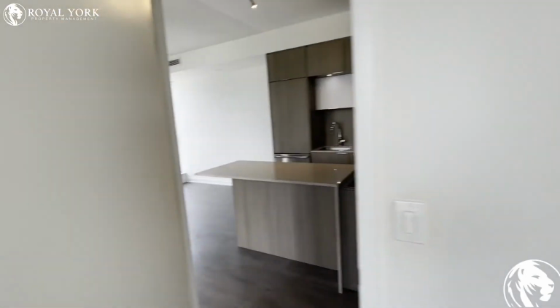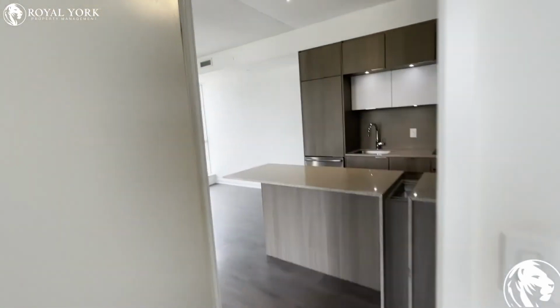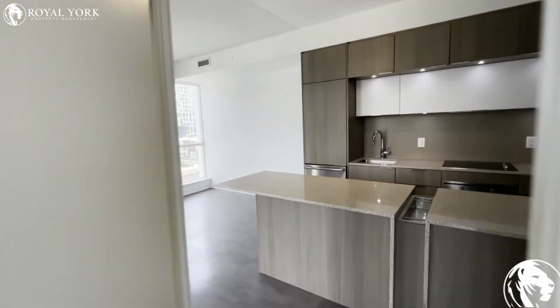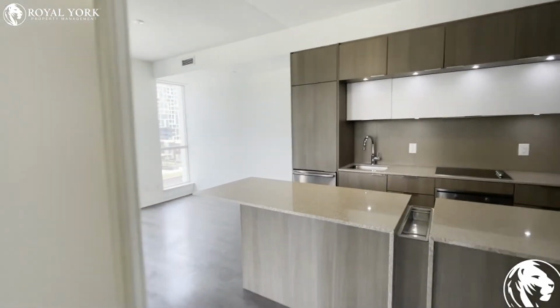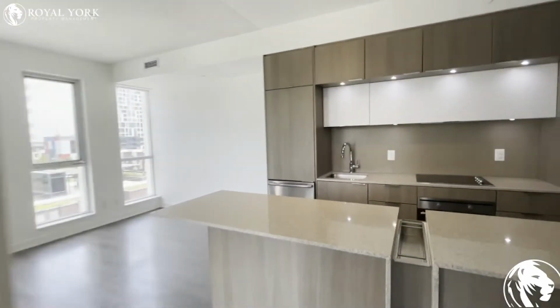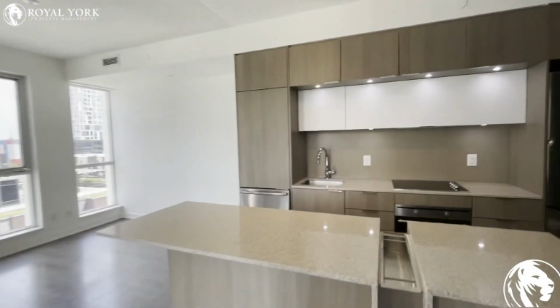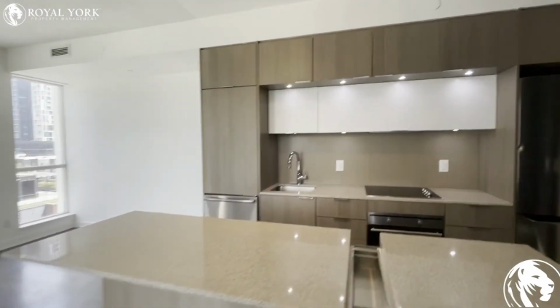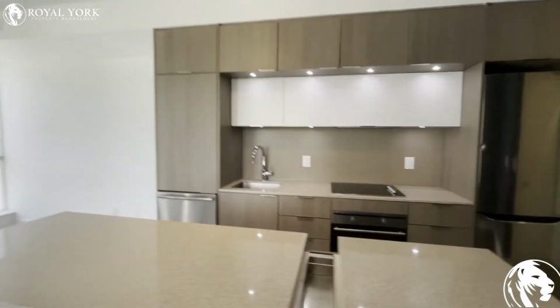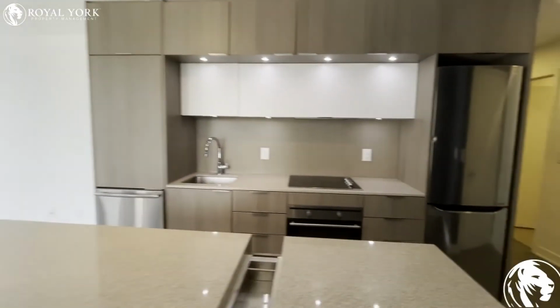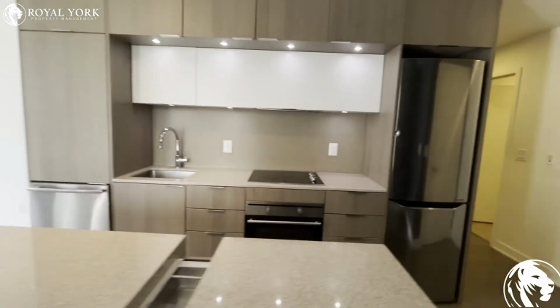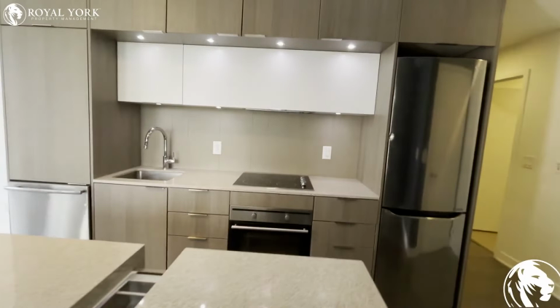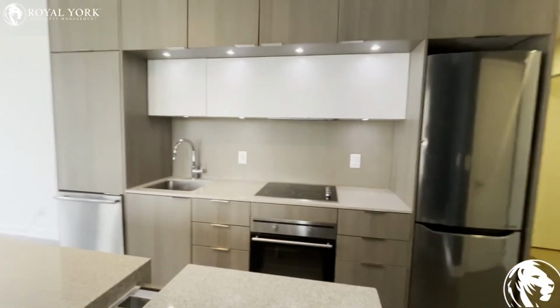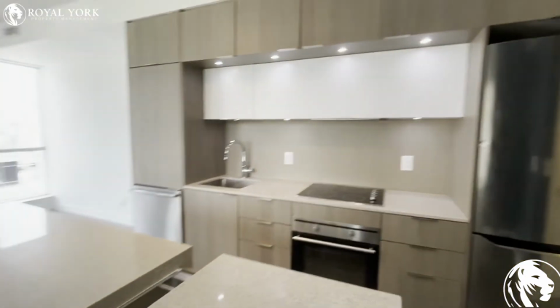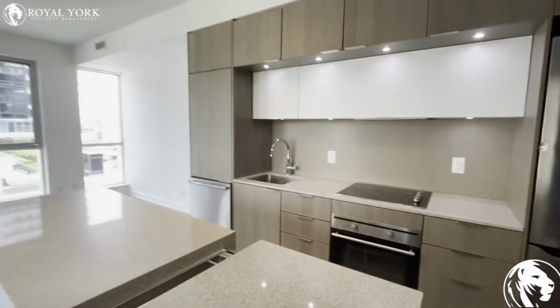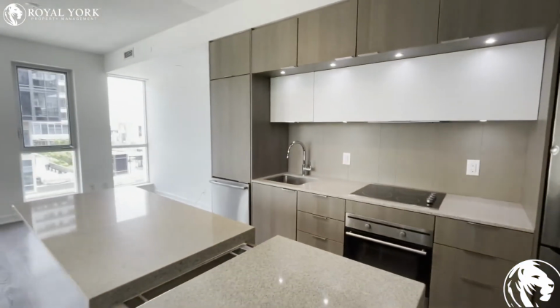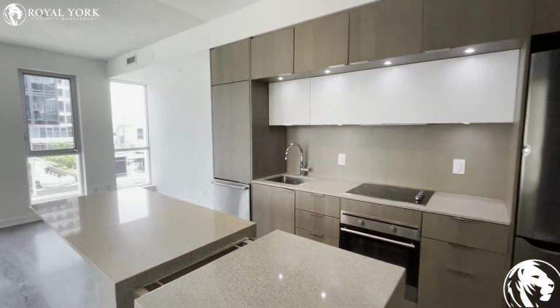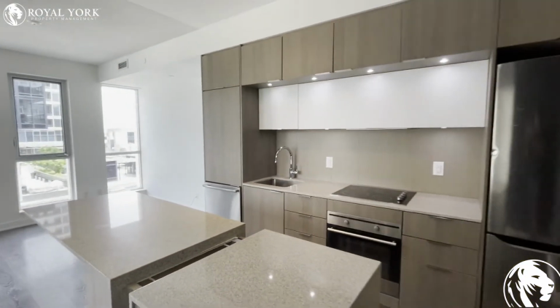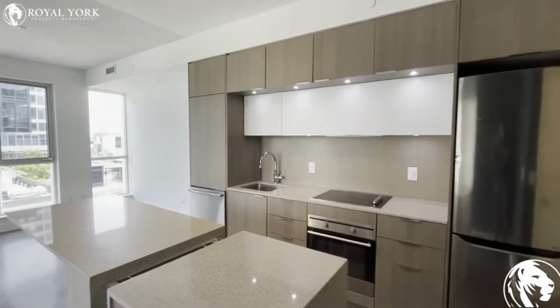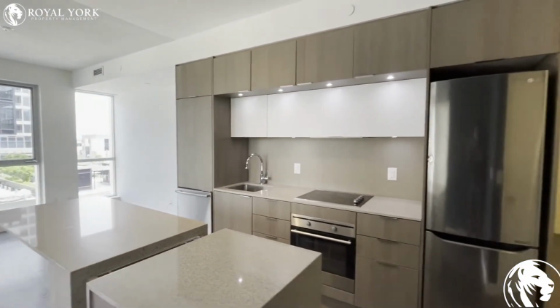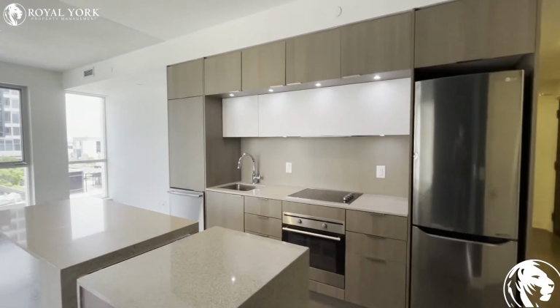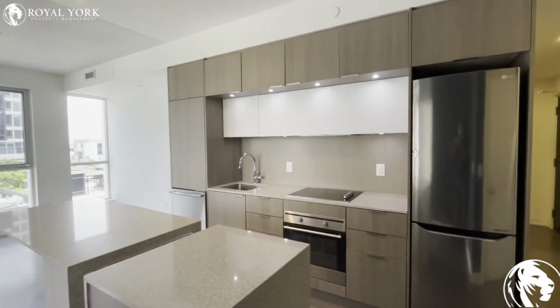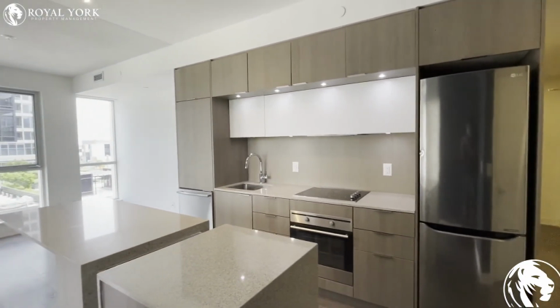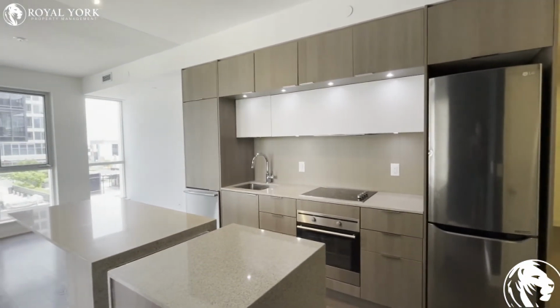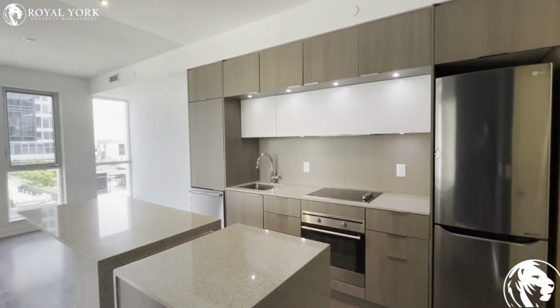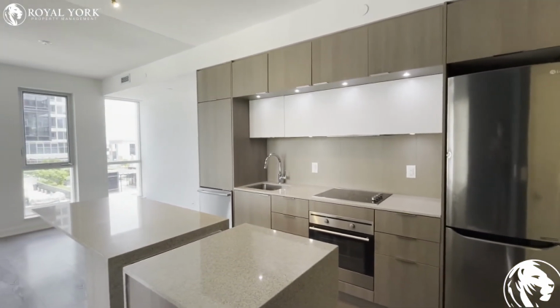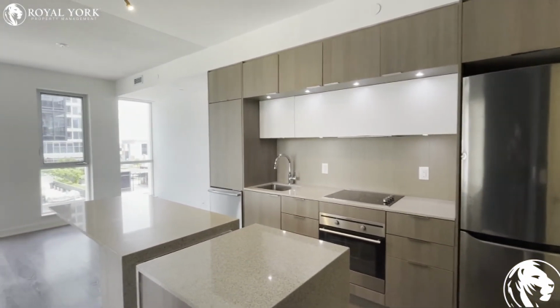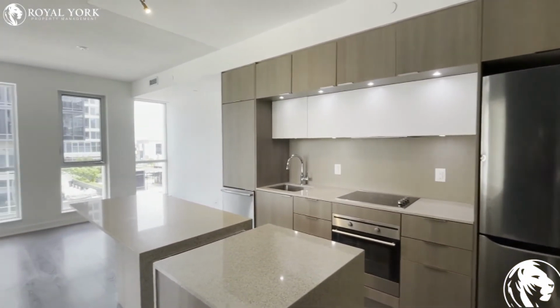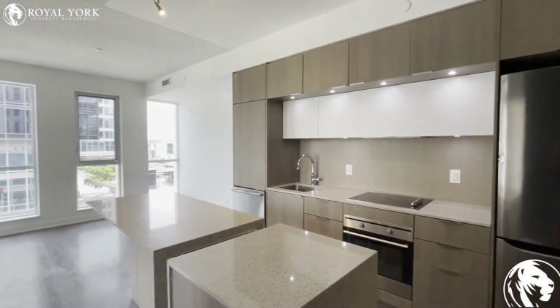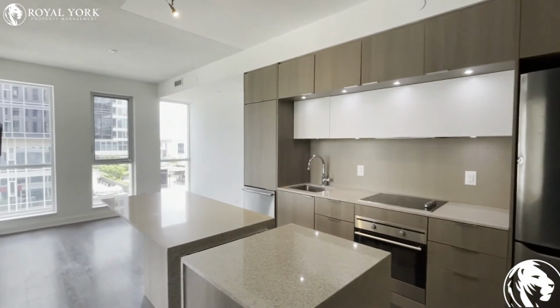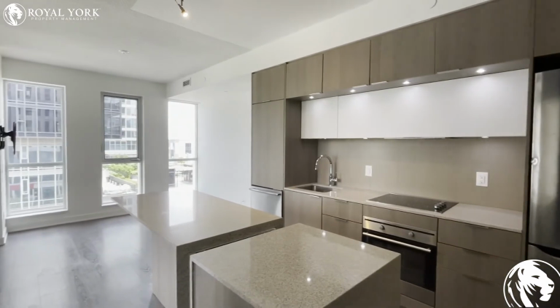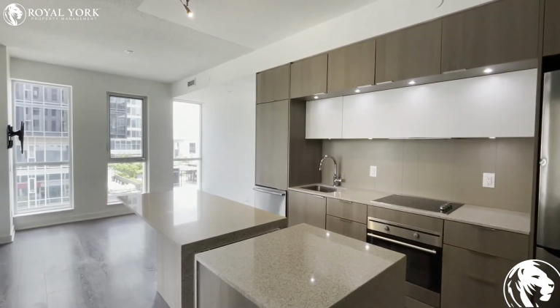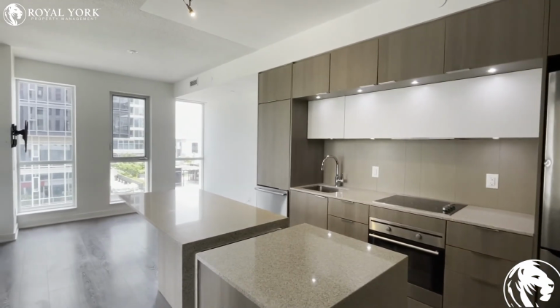Again, this is unit 531. If you're interested in this unit, reach out to Royal York Property Management and we'd be happy to book you in for a showing today. Thanks a lot guys!